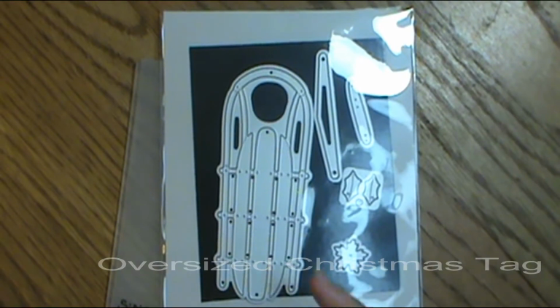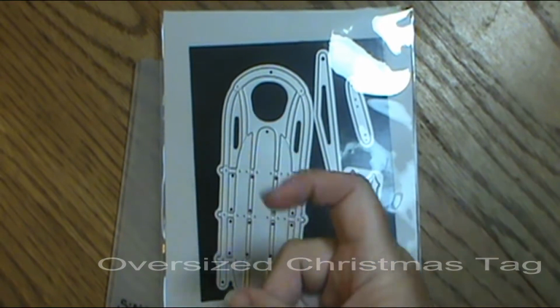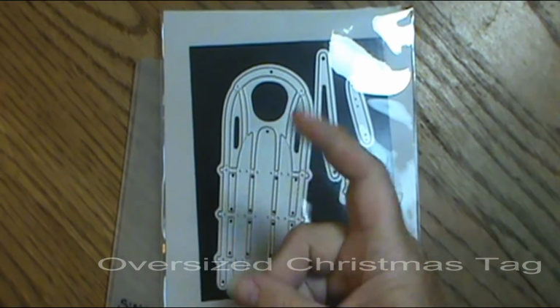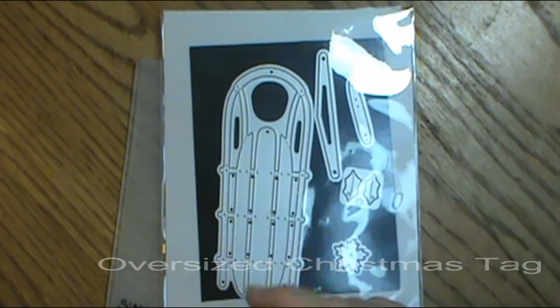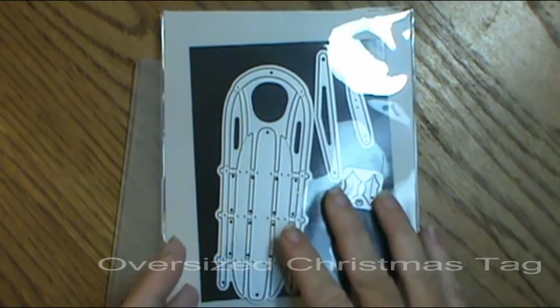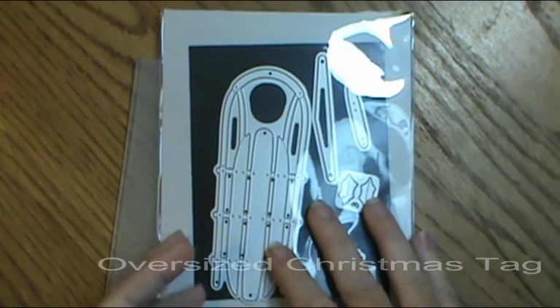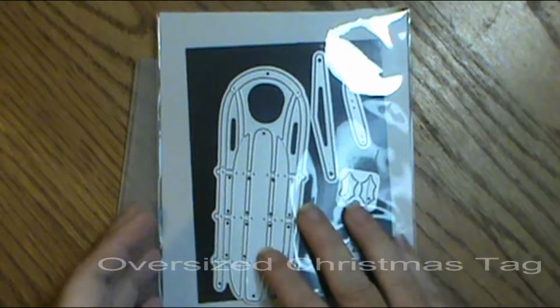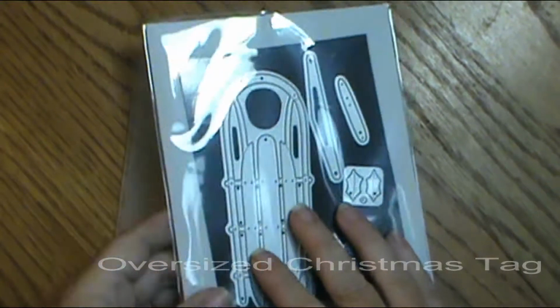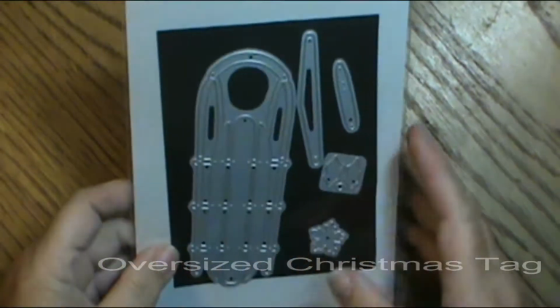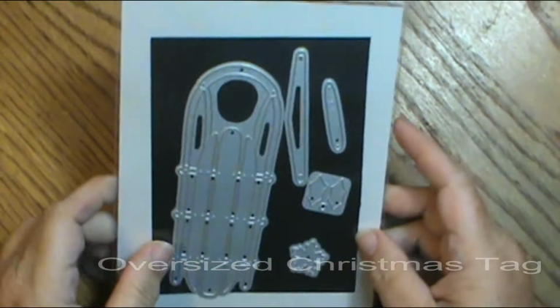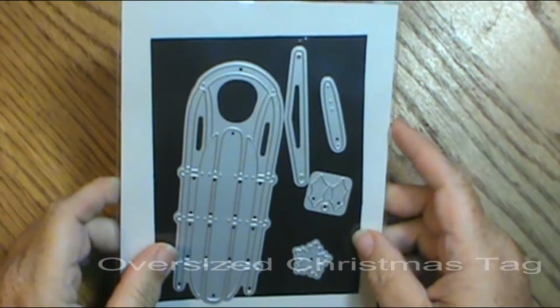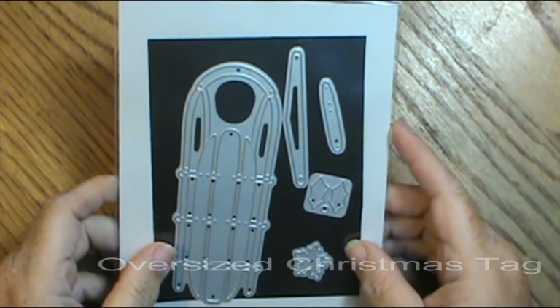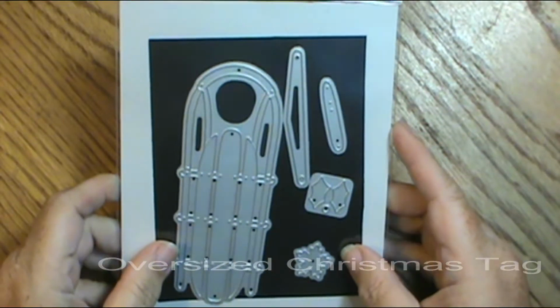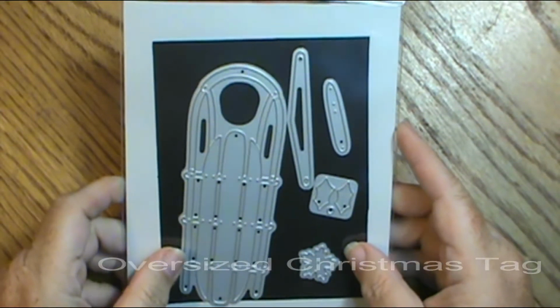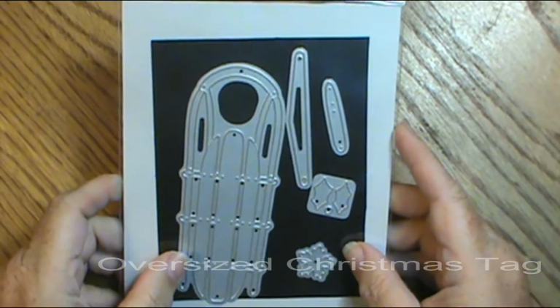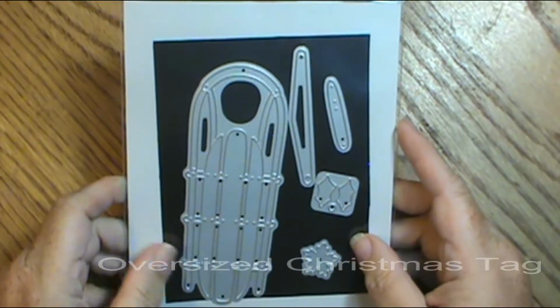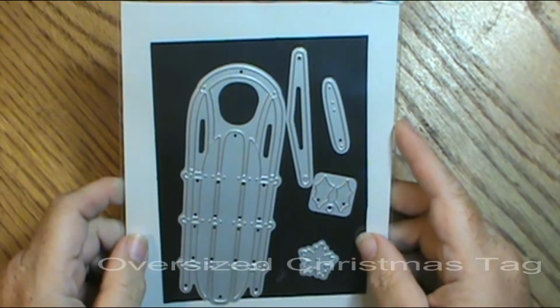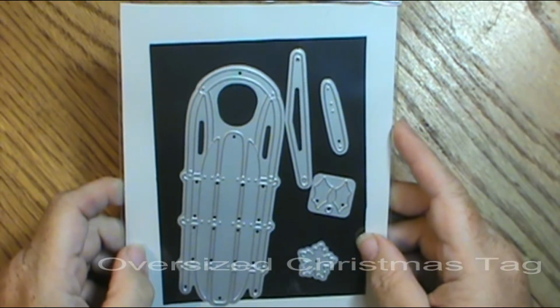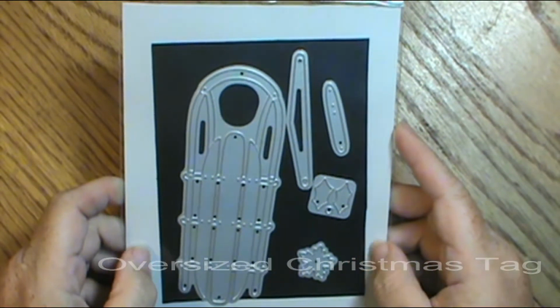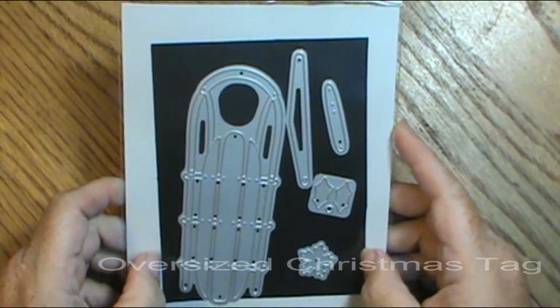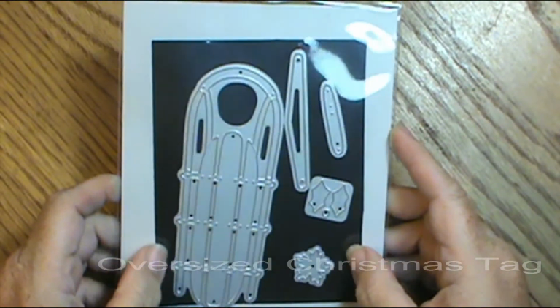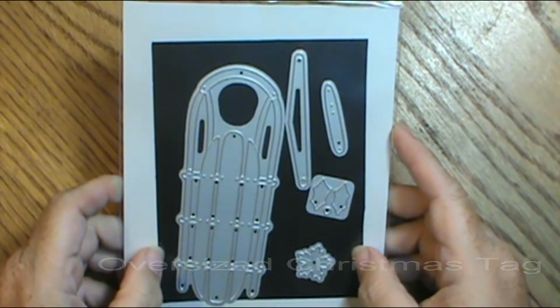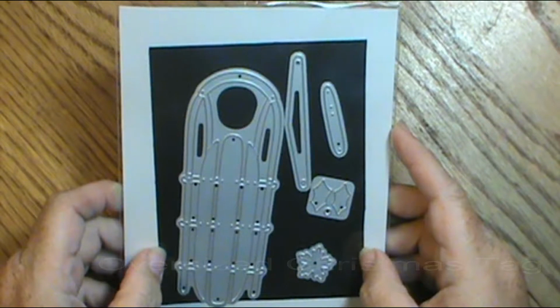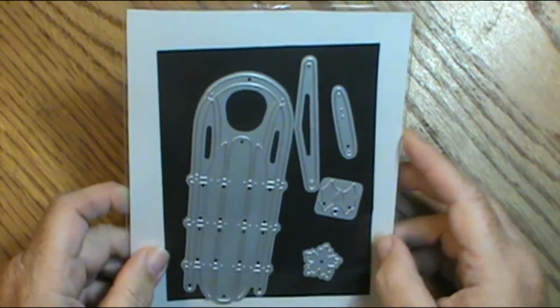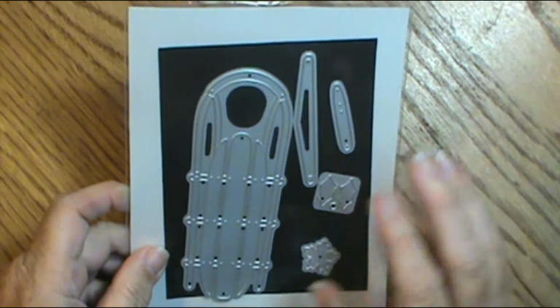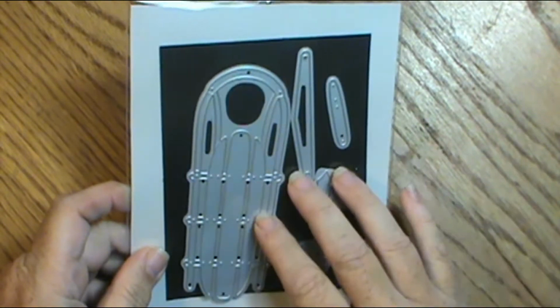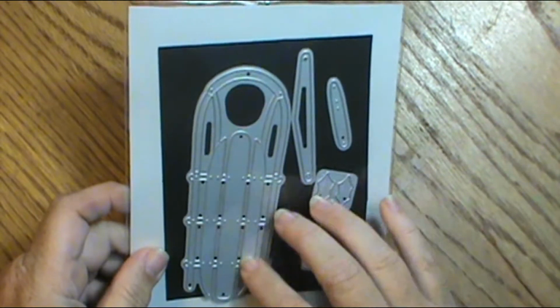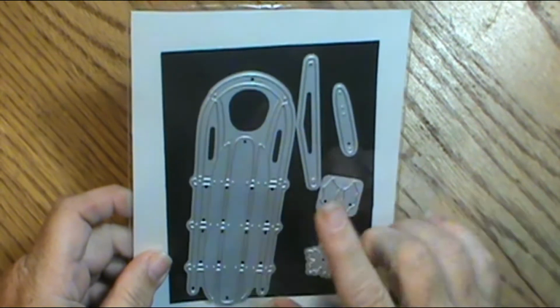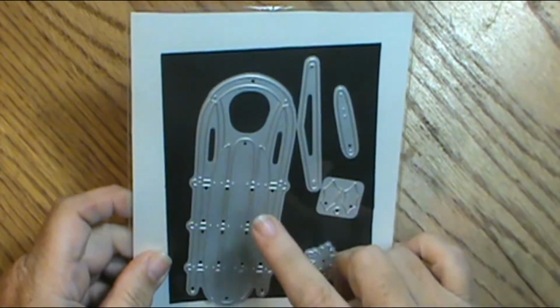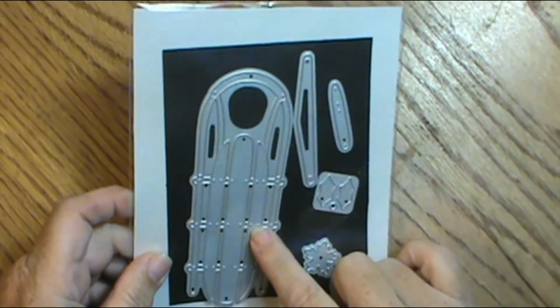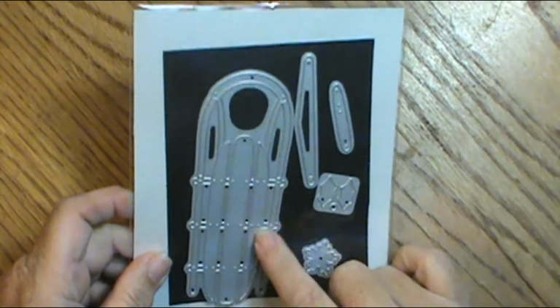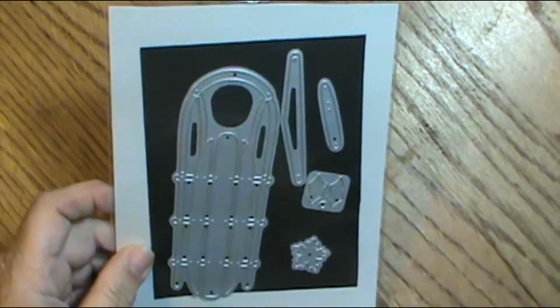Hey everybody, this is Sherry and I wanted to show you another oversized tag that I made. And before I do, I wanted to show you what I used.